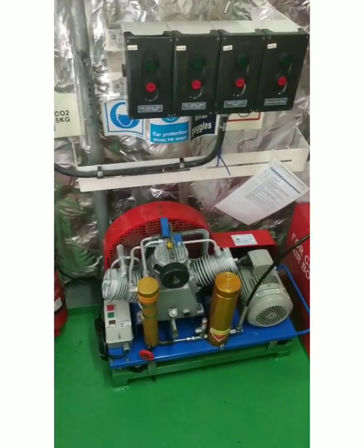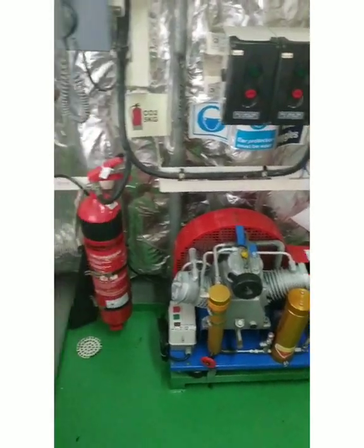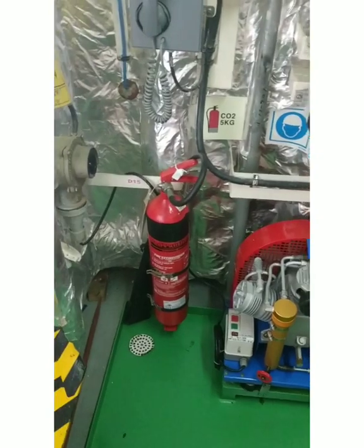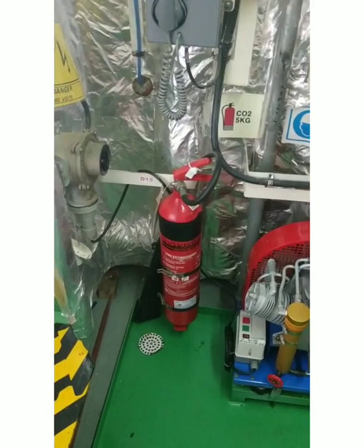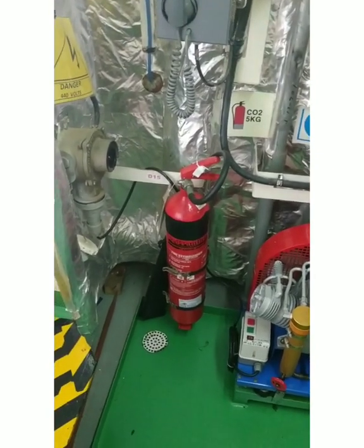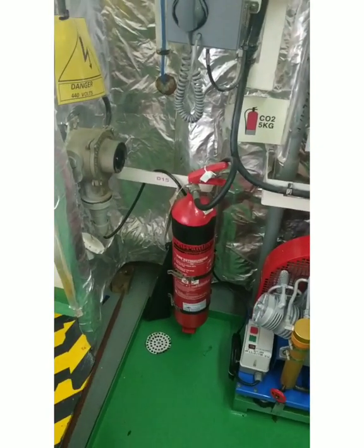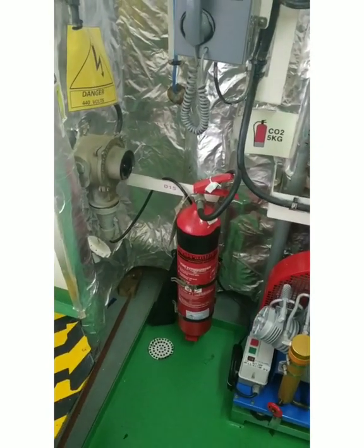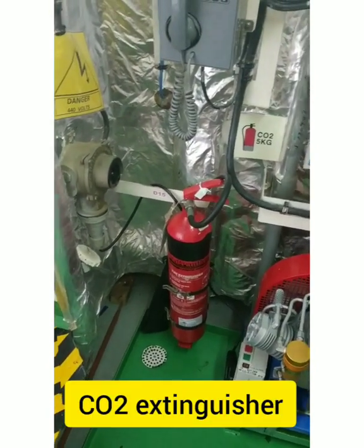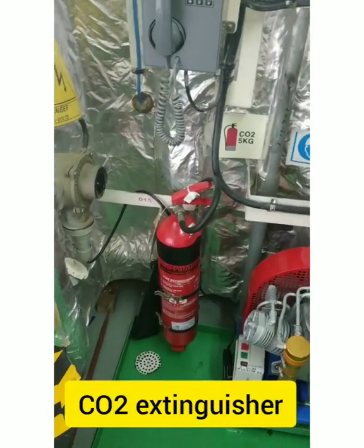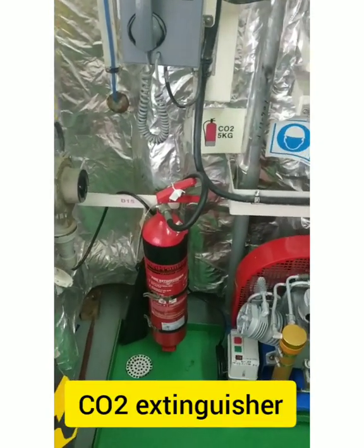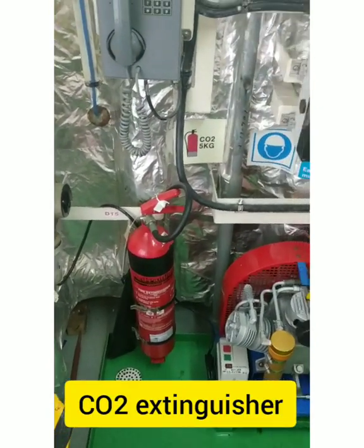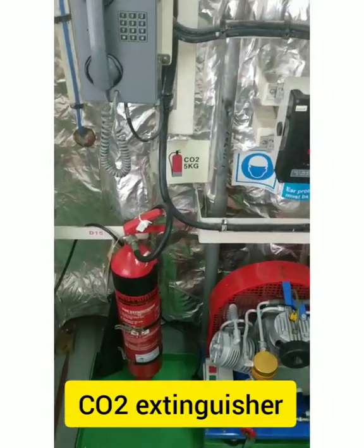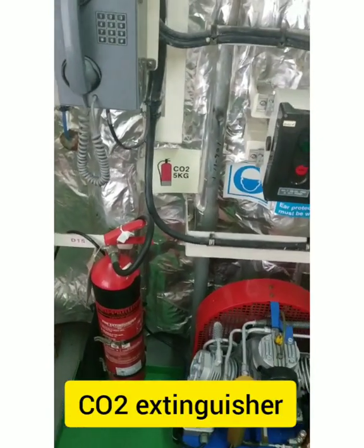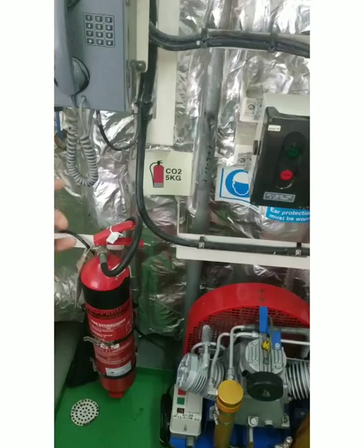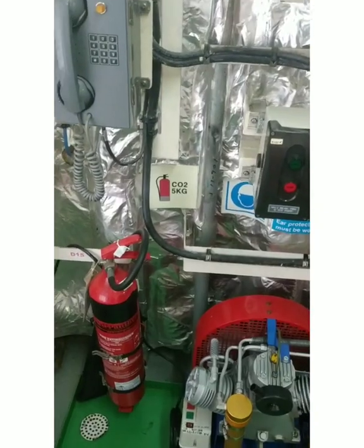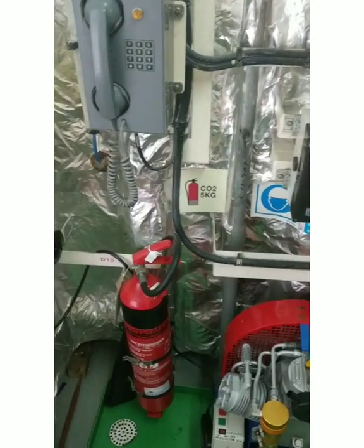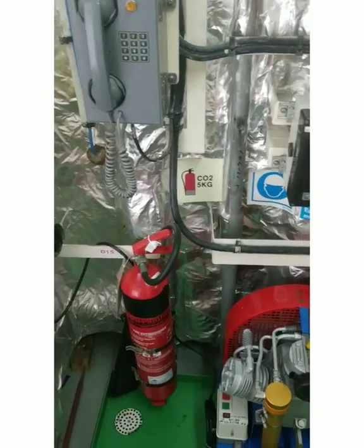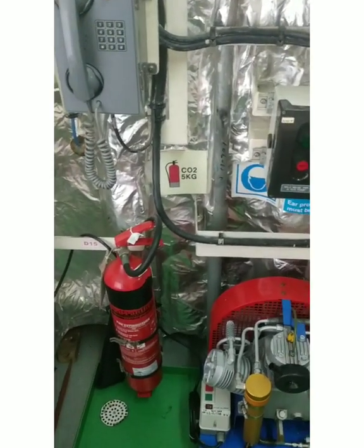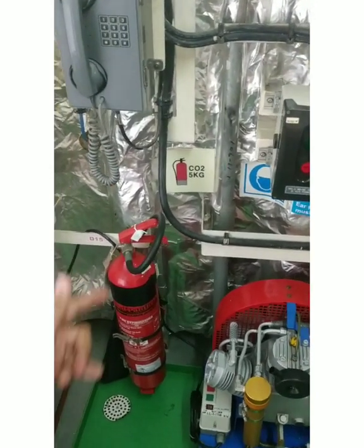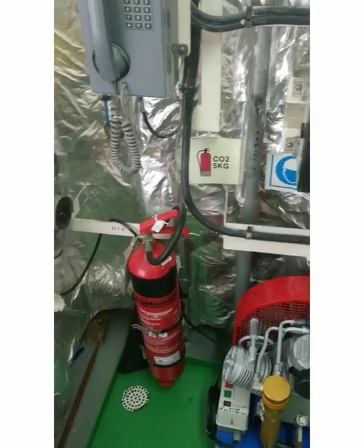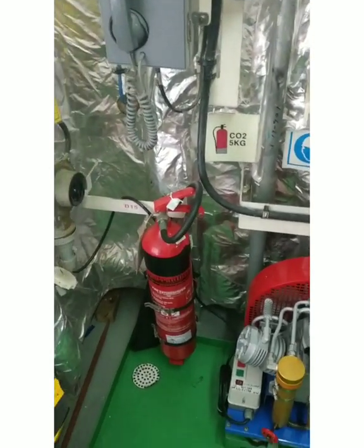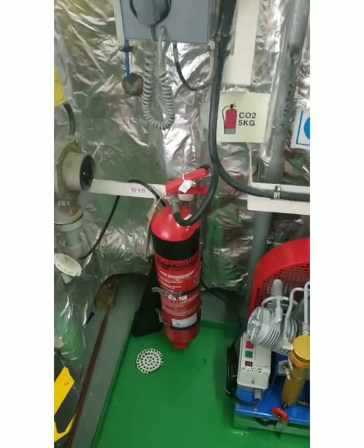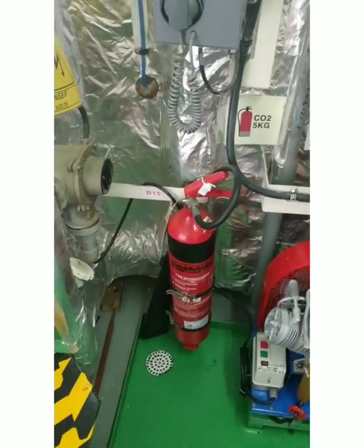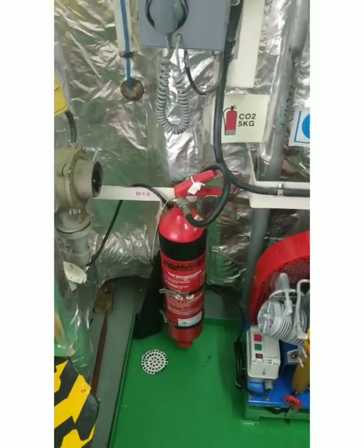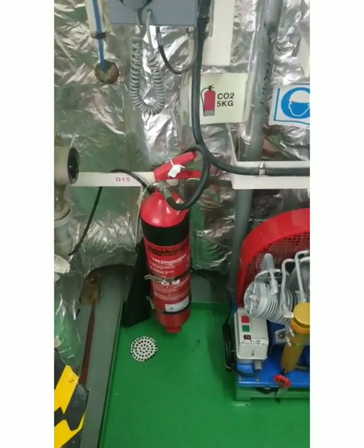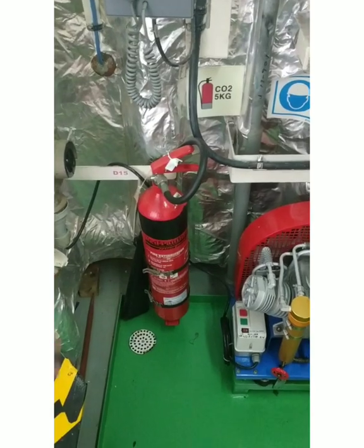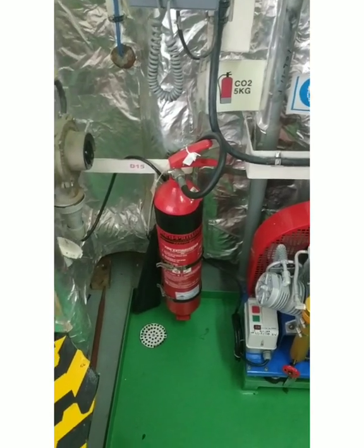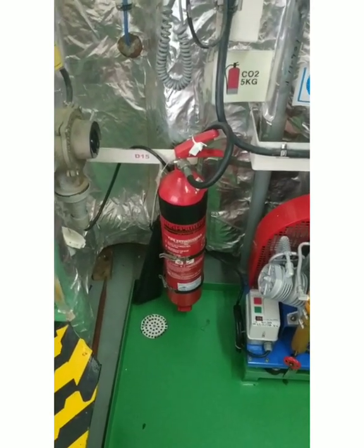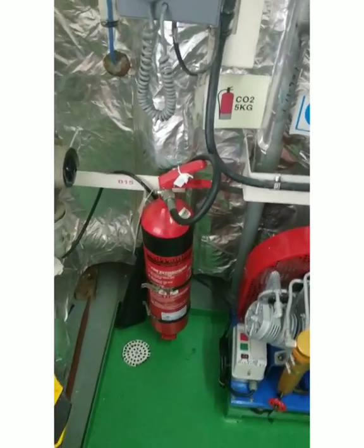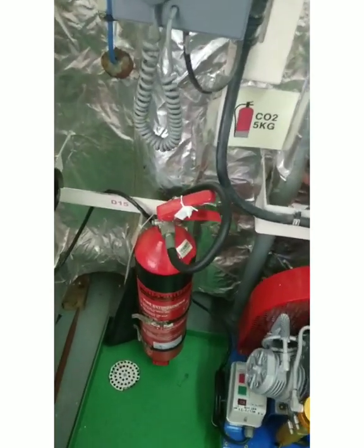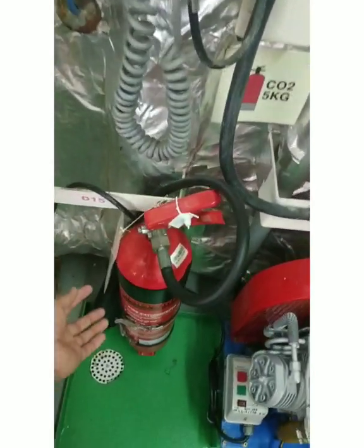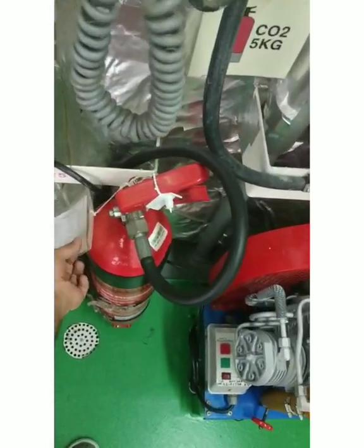Here you can see there is one CO2 extinguisher kept. You have to make sure that the LSA and FFA symbol is posted near the extinguisher and its storage position. You should also check that it is monthly inspected.